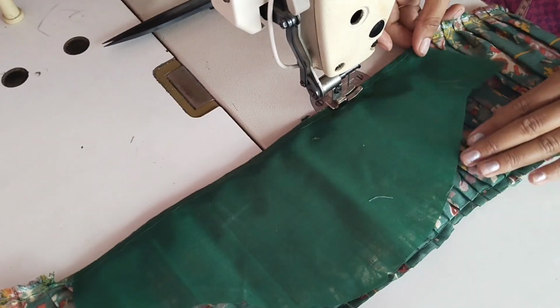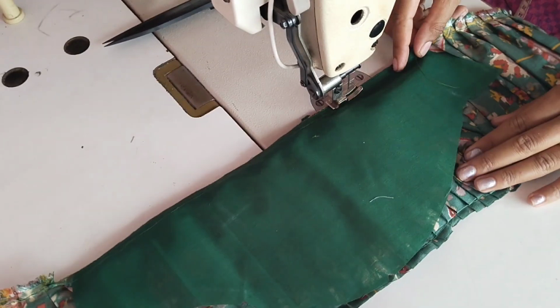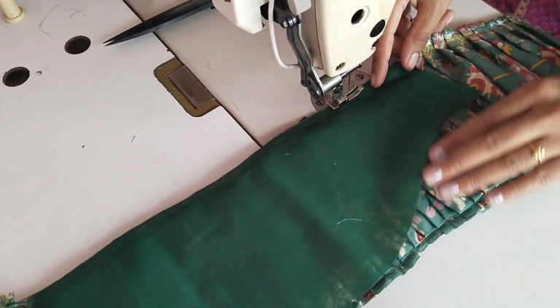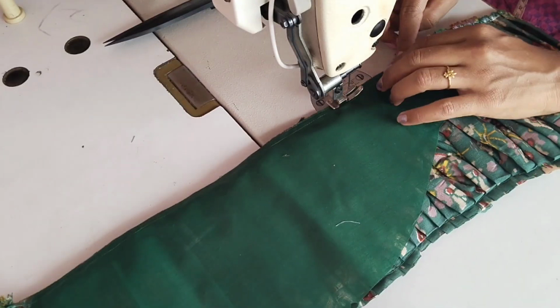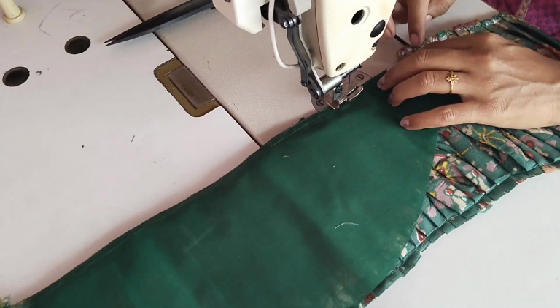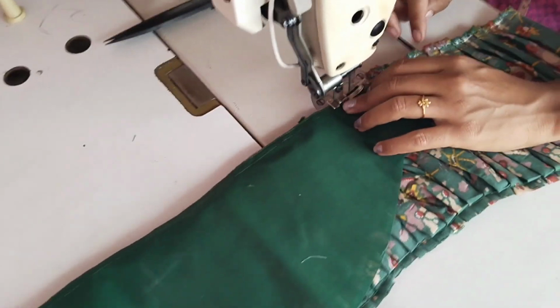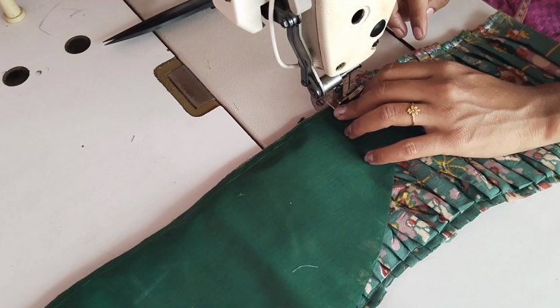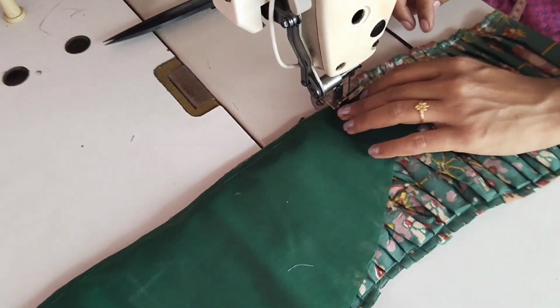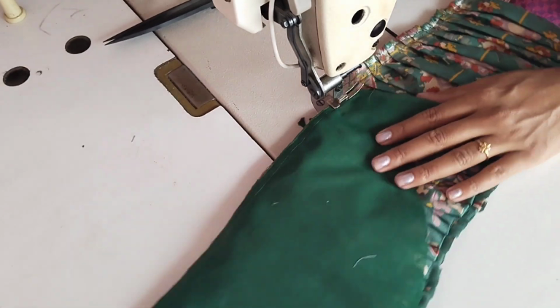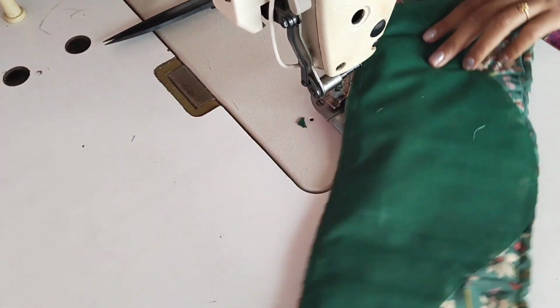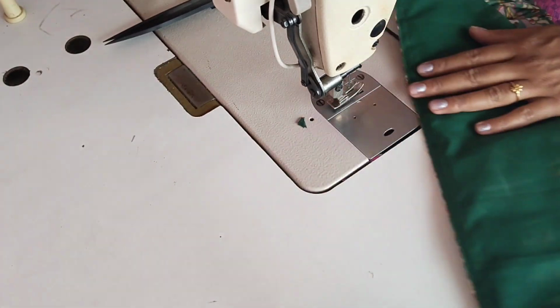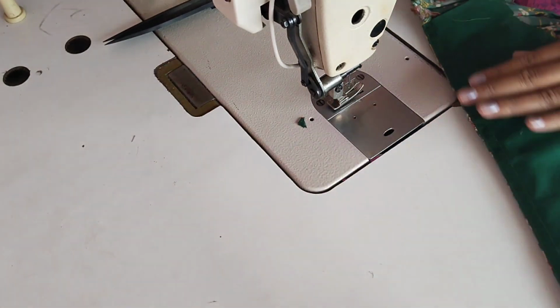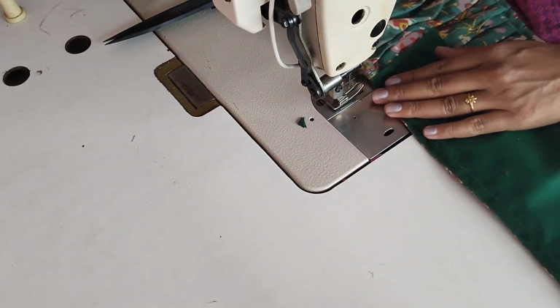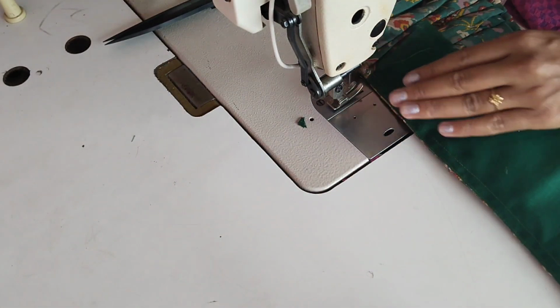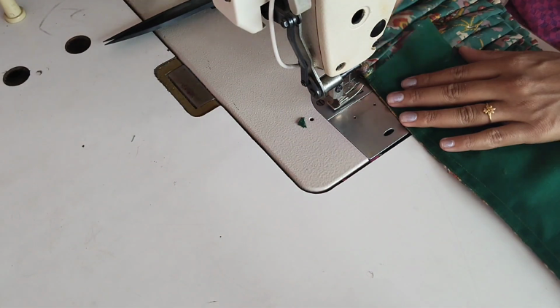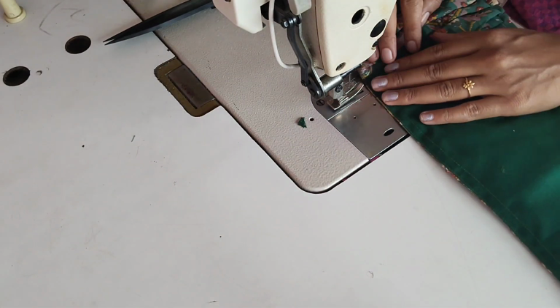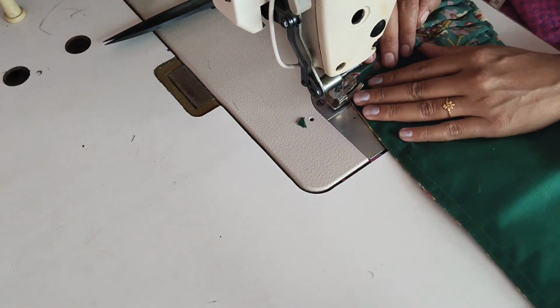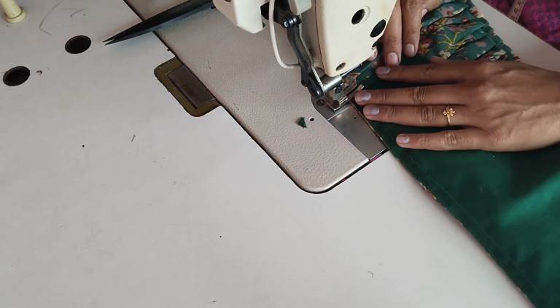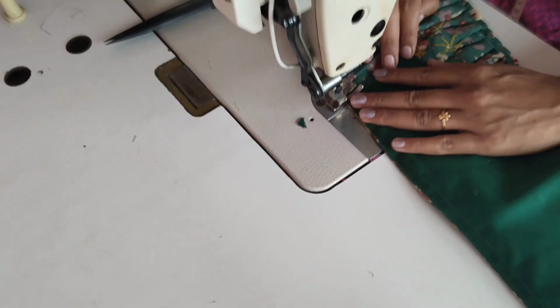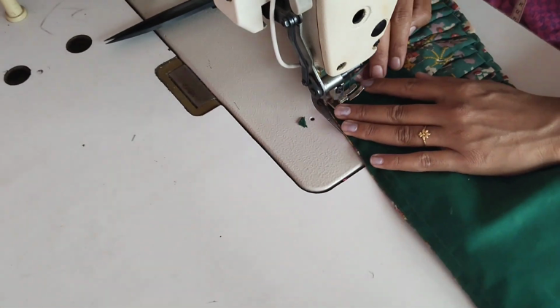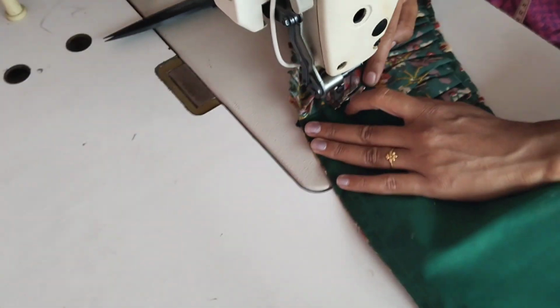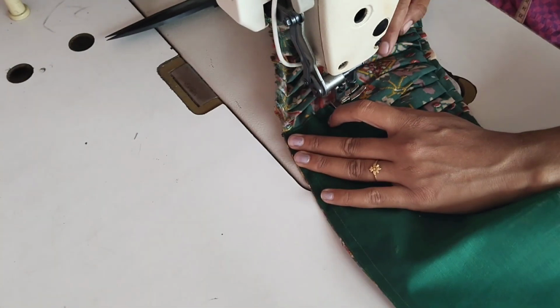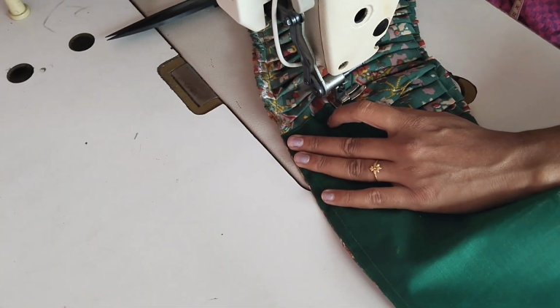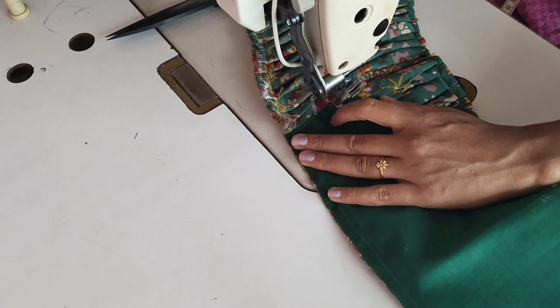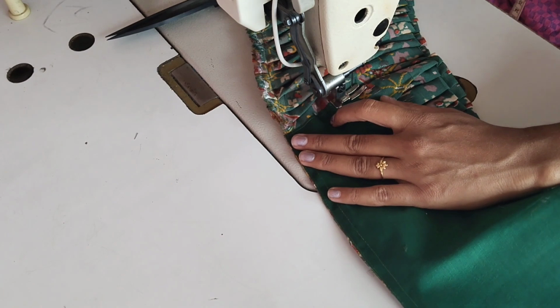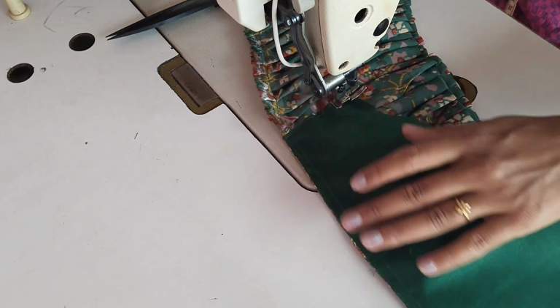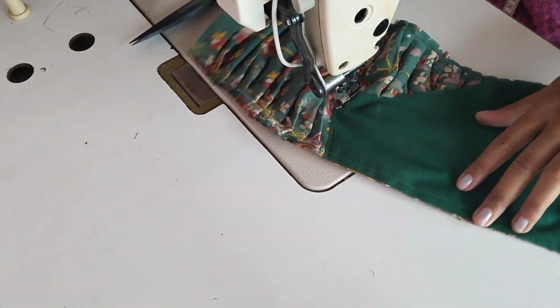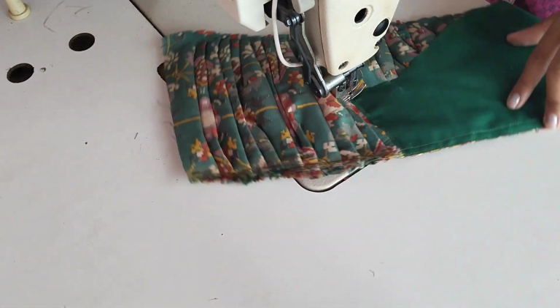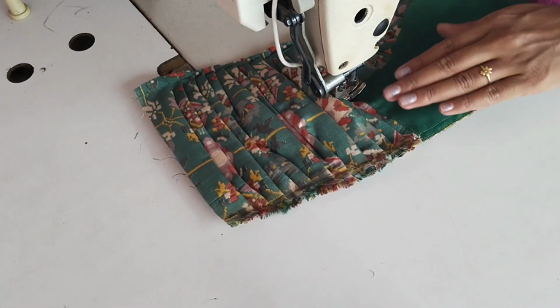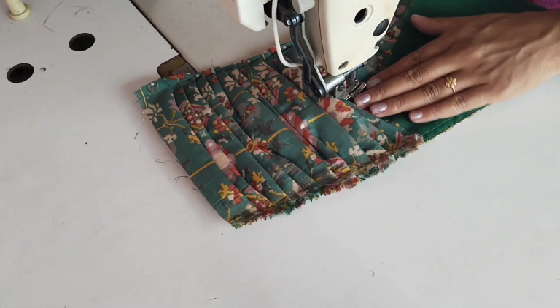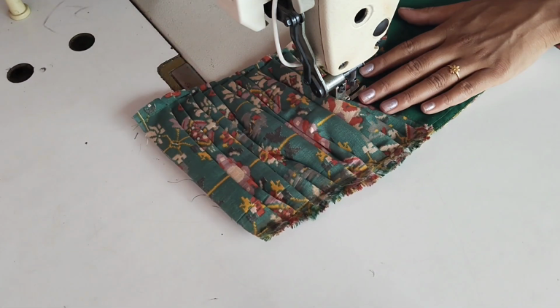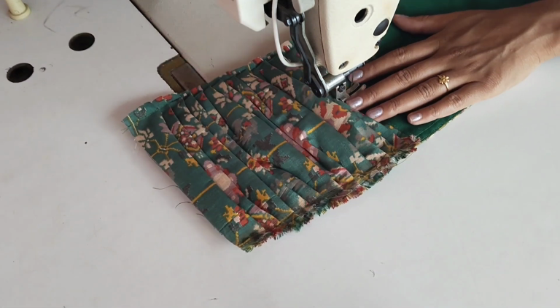Stitch the lining on the main fabric. Attach the lining on the main fabric. Attach — the buff sleeve is ready.